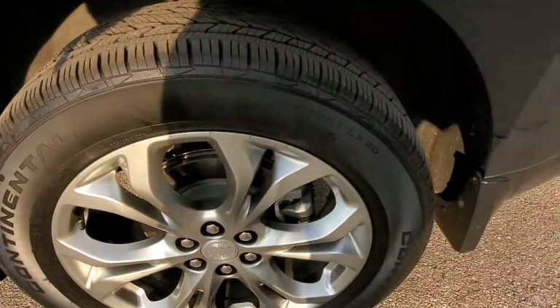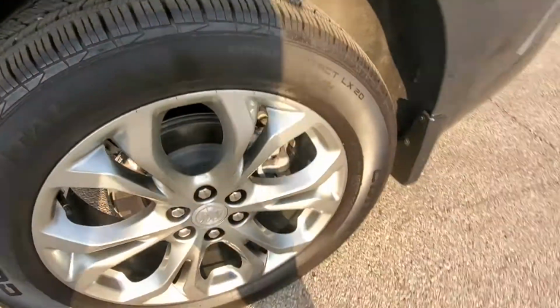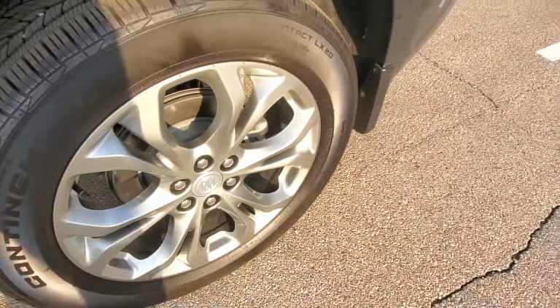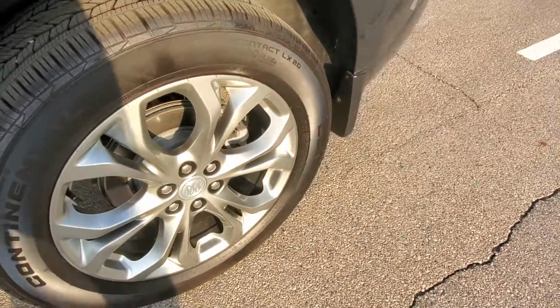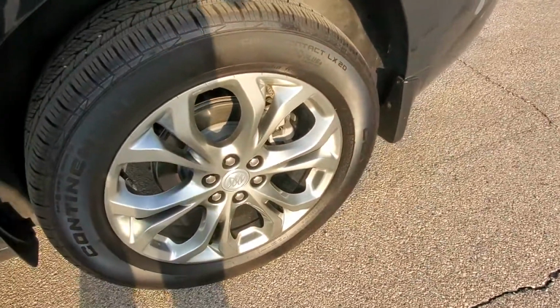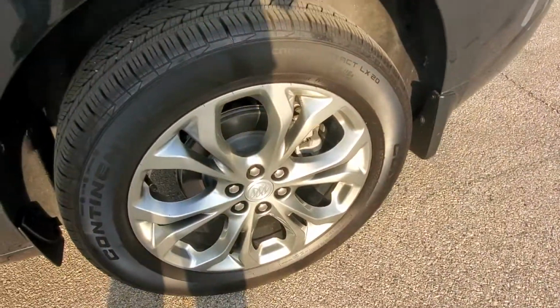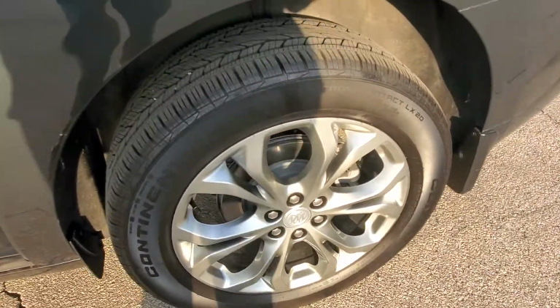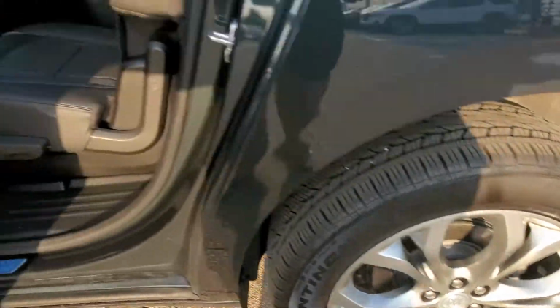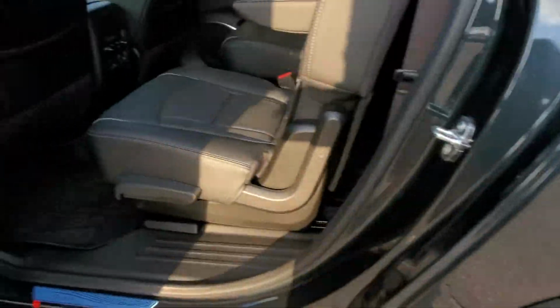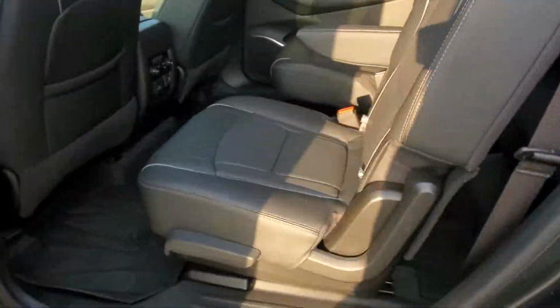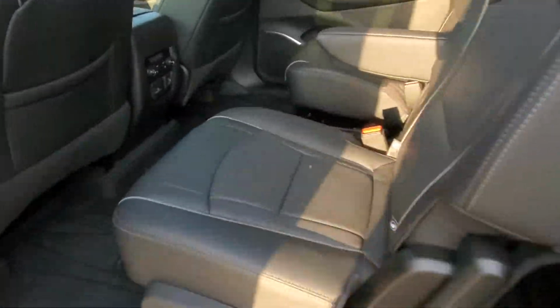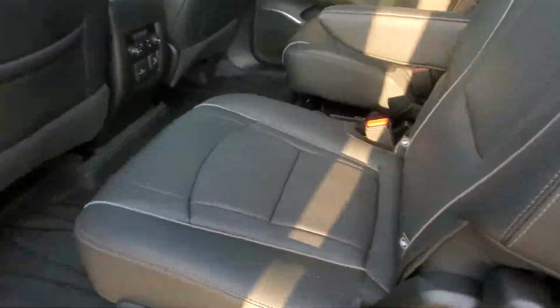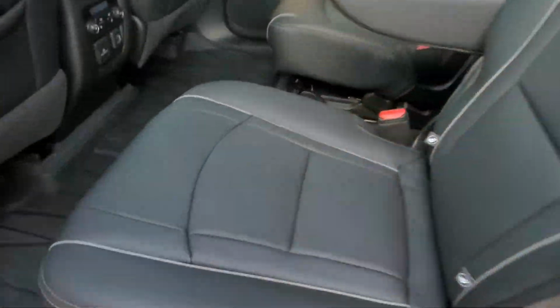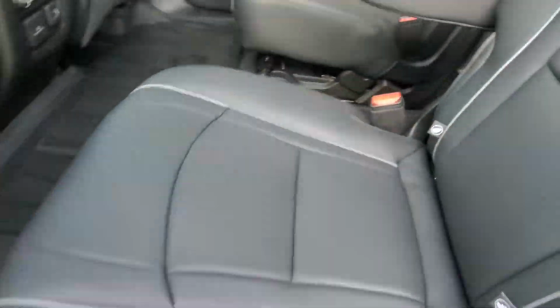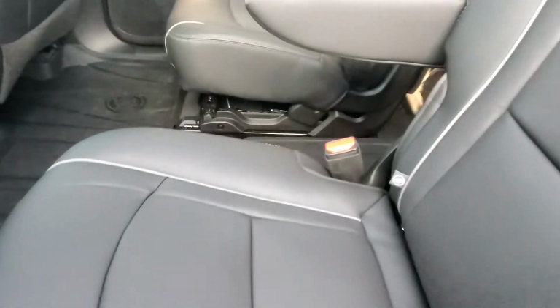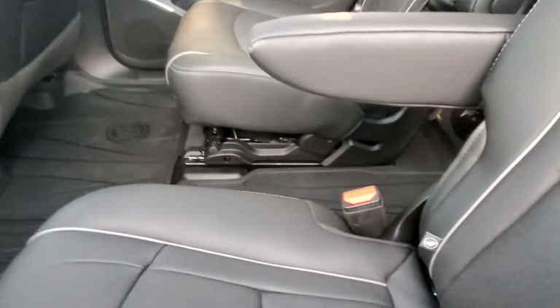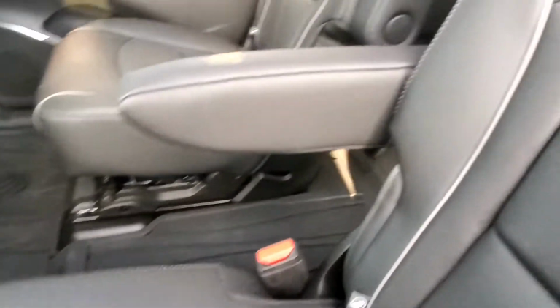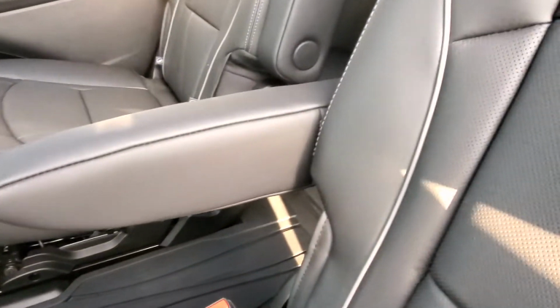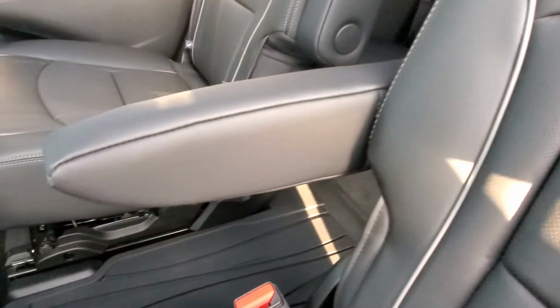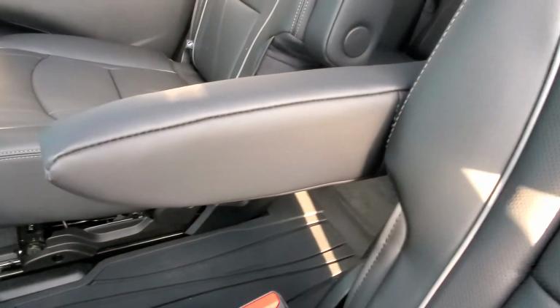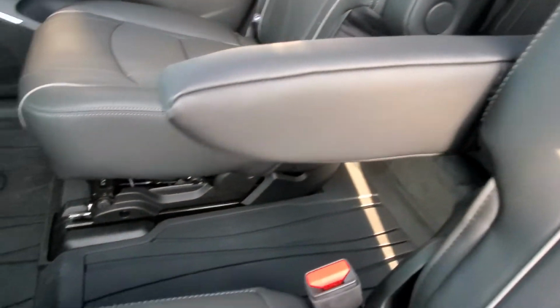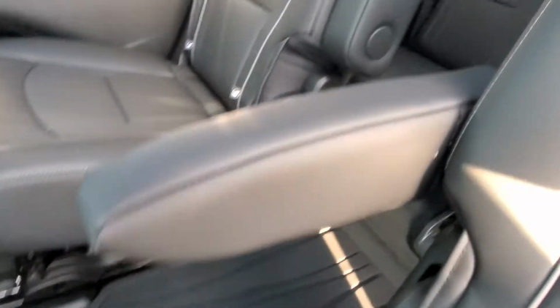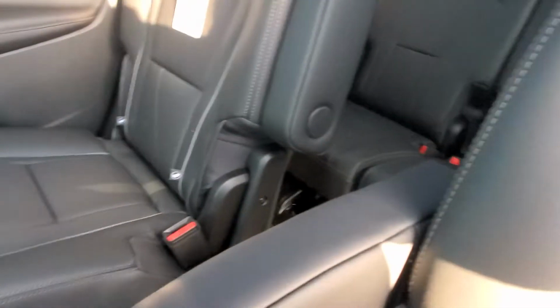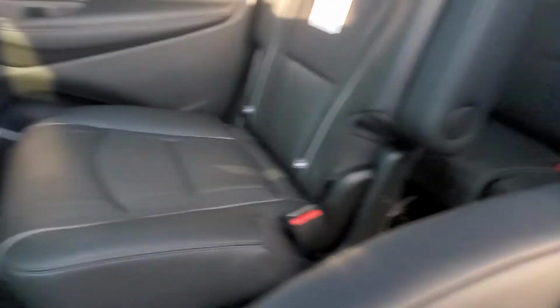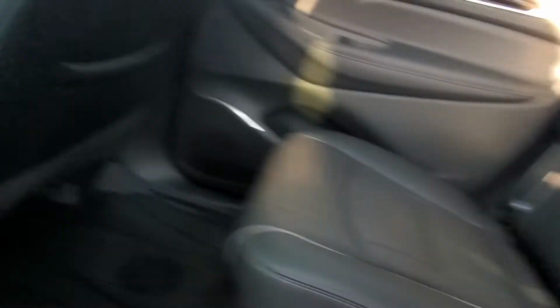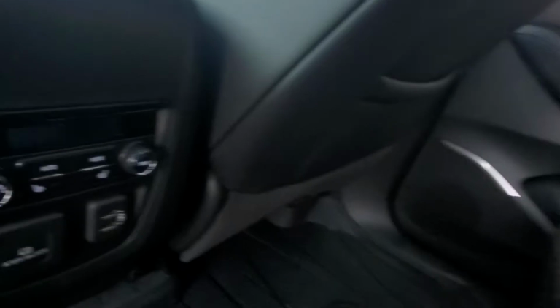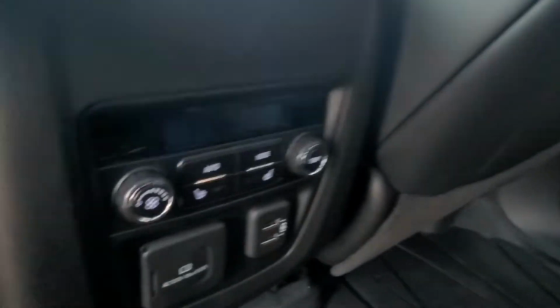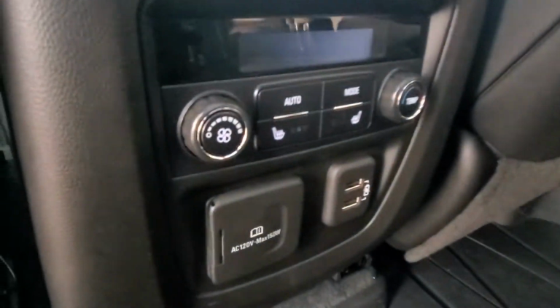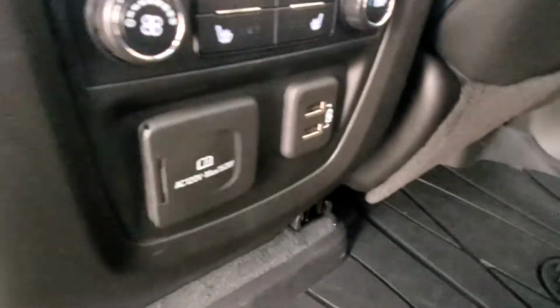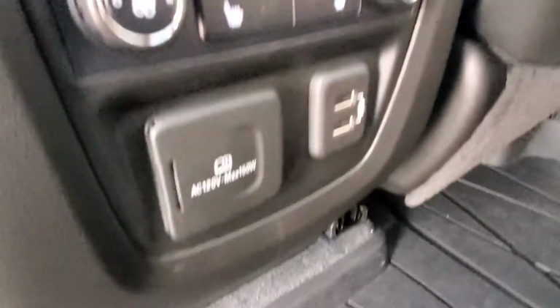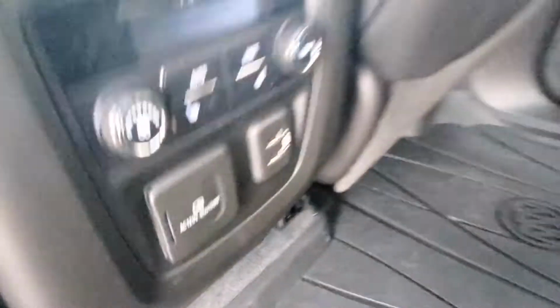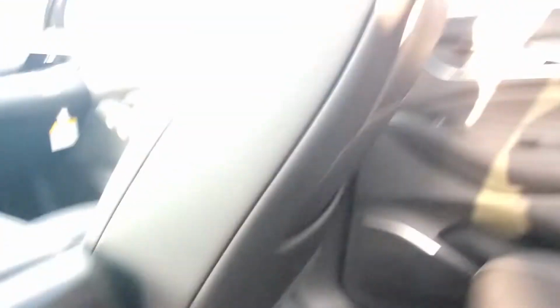Nice chrome spokes on this vehicle with 20-inch tires as well. Inside you have a dark gray — we call it titanium gray interior — with captain's chairs, which are heated as well, along with the USB ports.